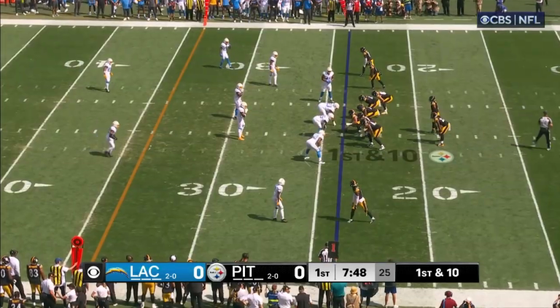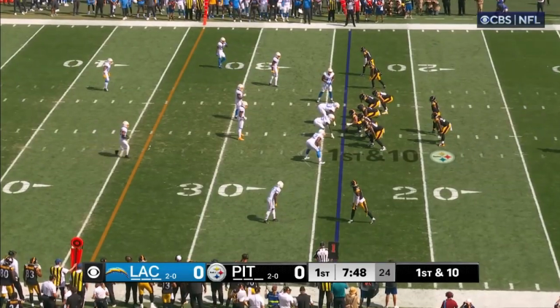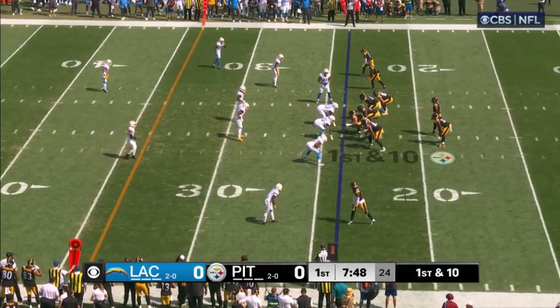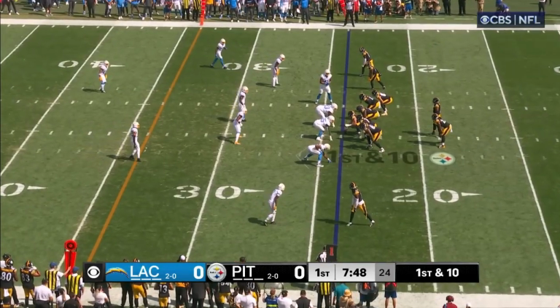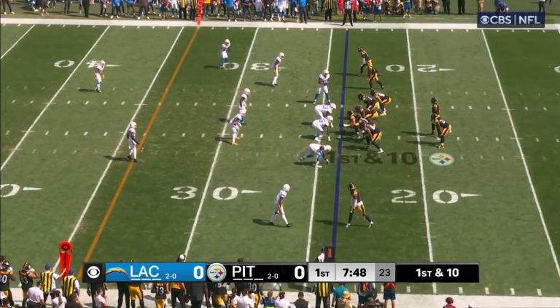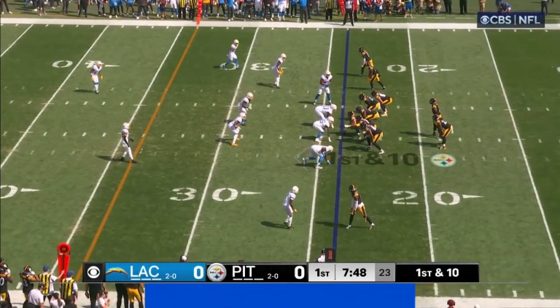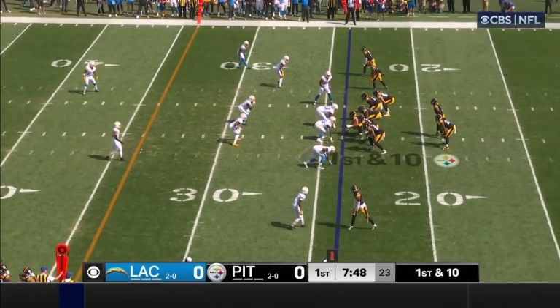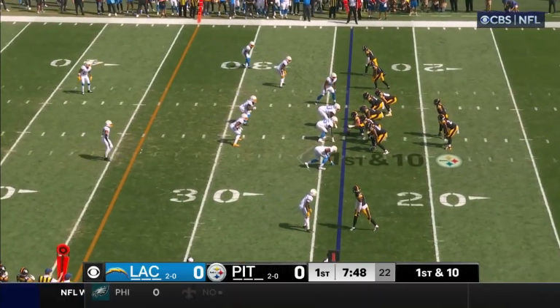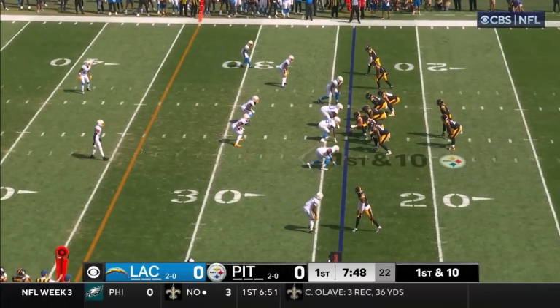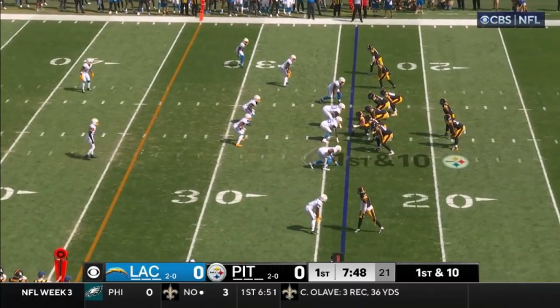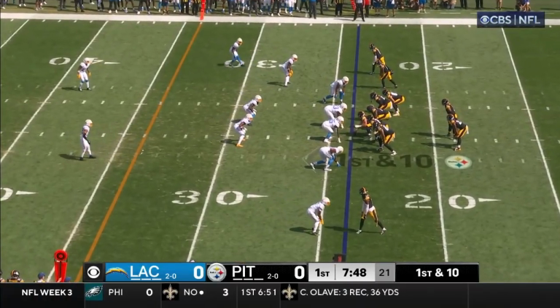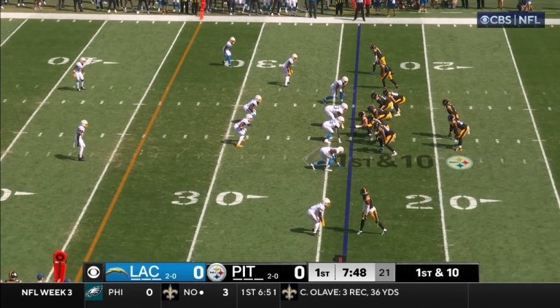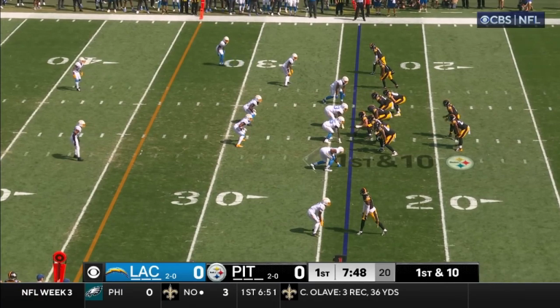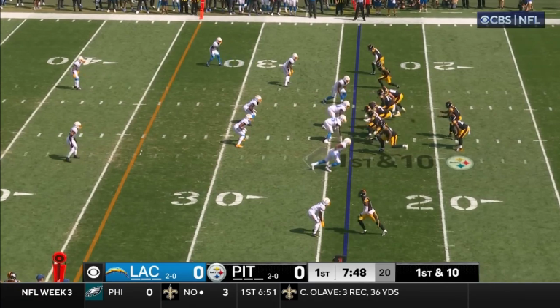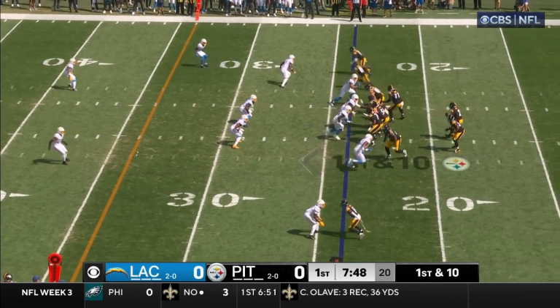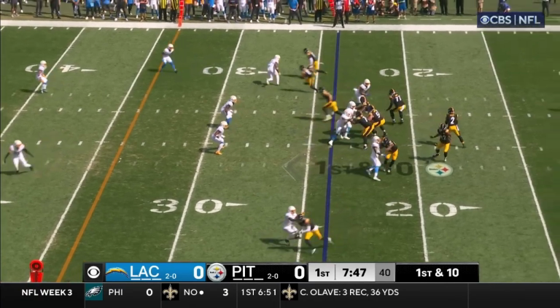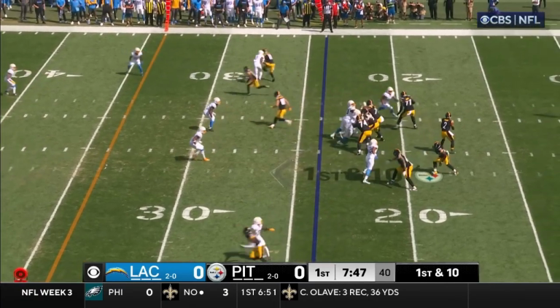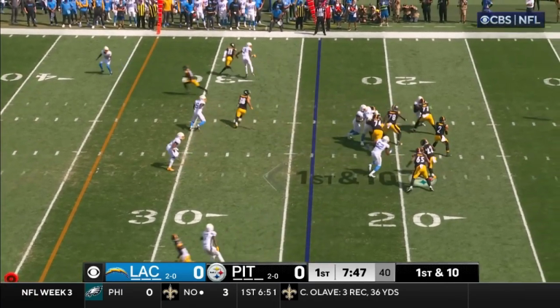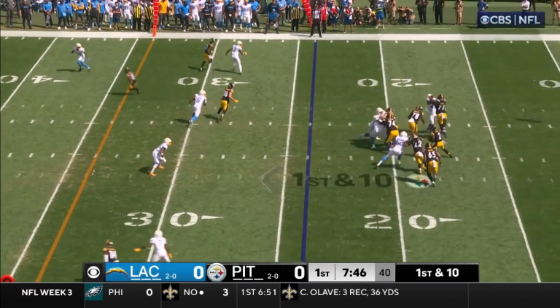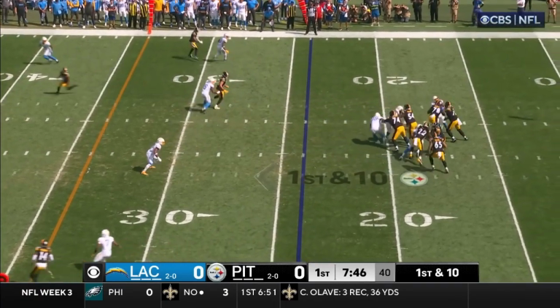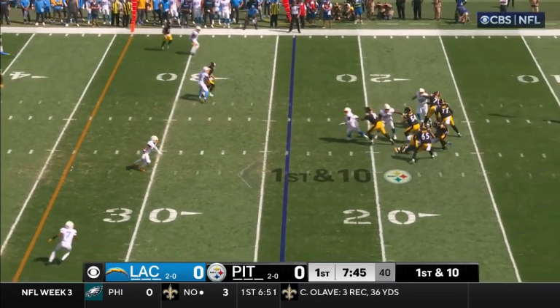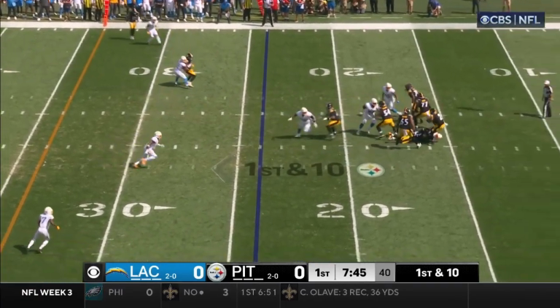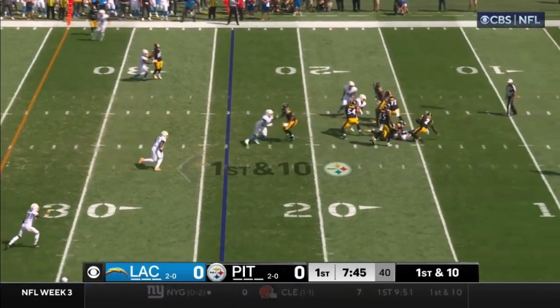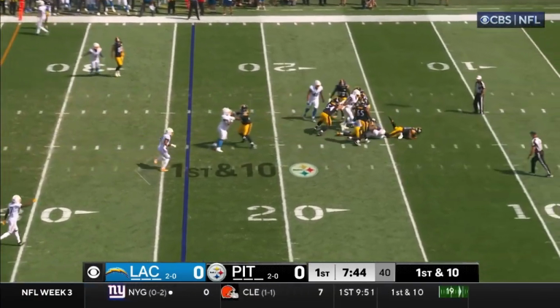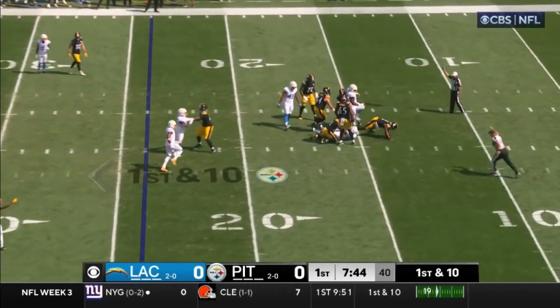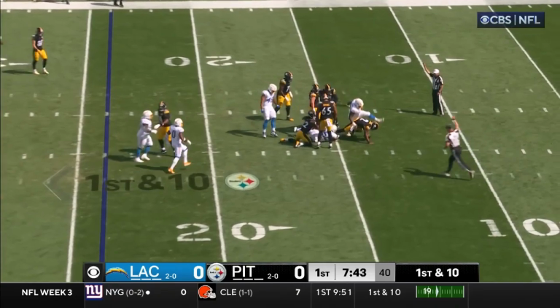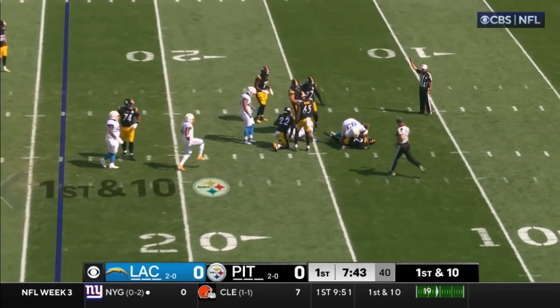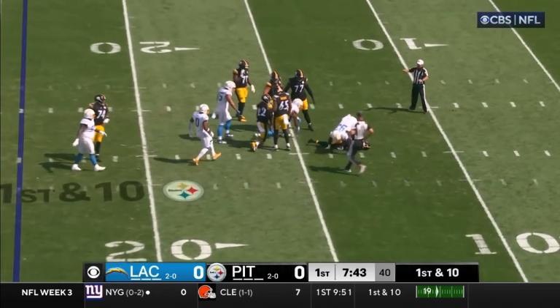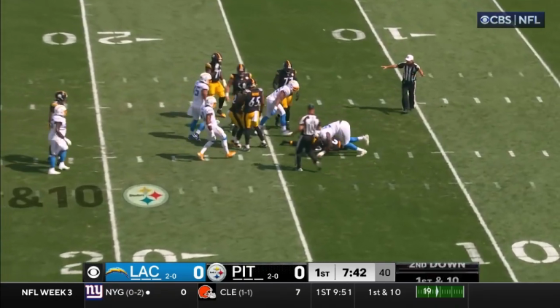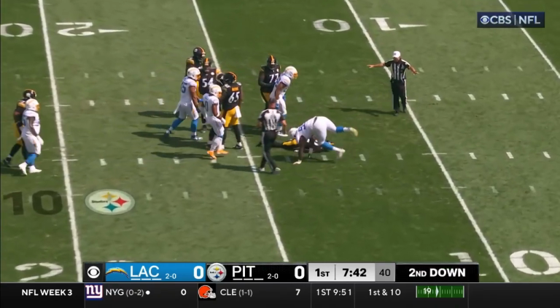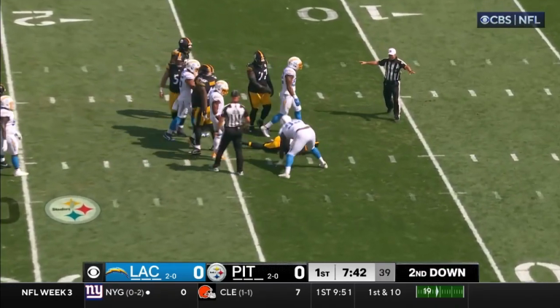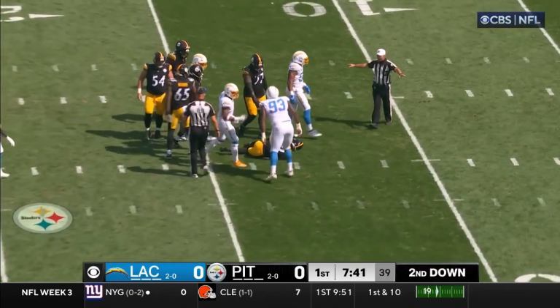Chris Bosa has had his long history as well, battling injuries. From the 24, Fields in trouble — and decked, taken down by Khalil Mack.